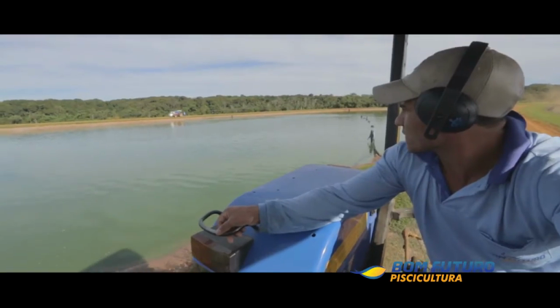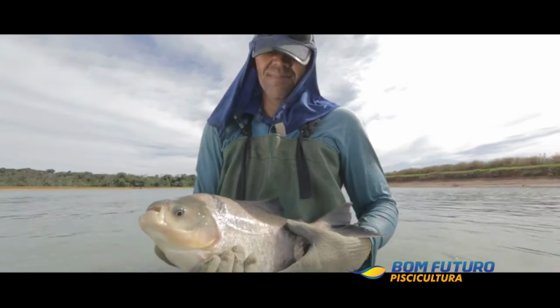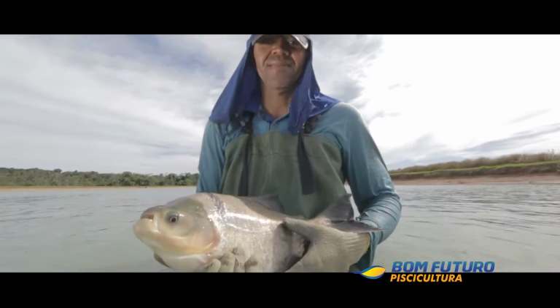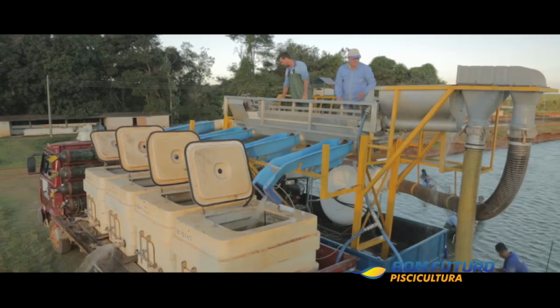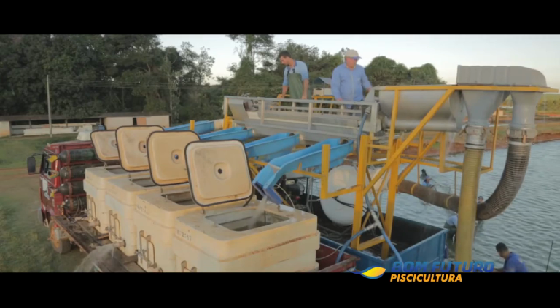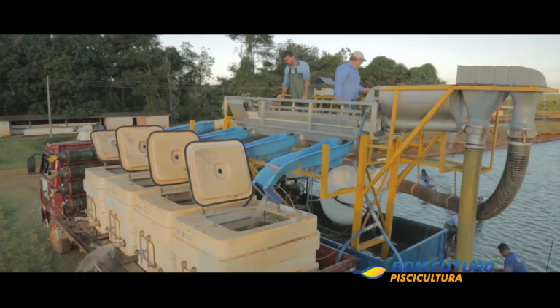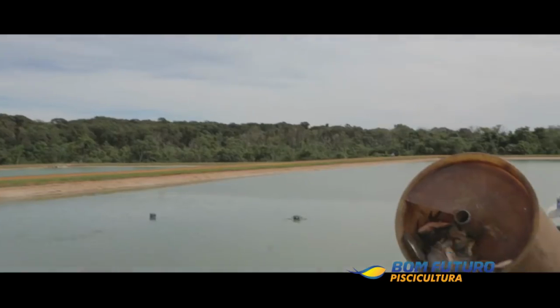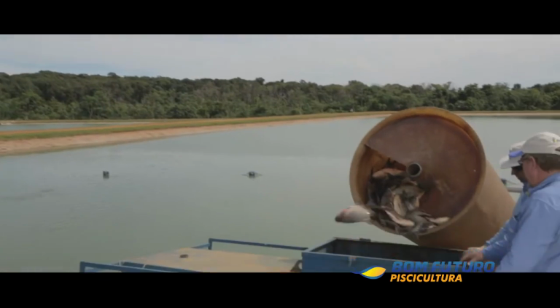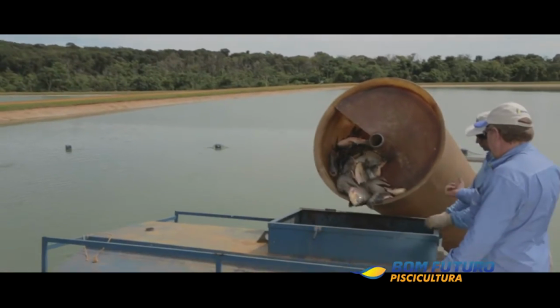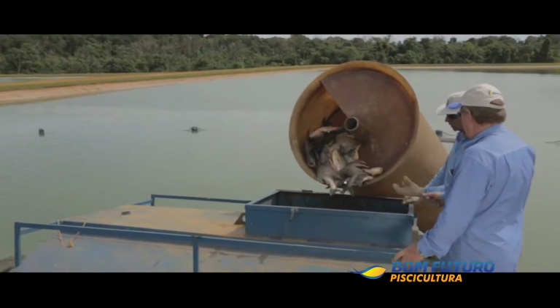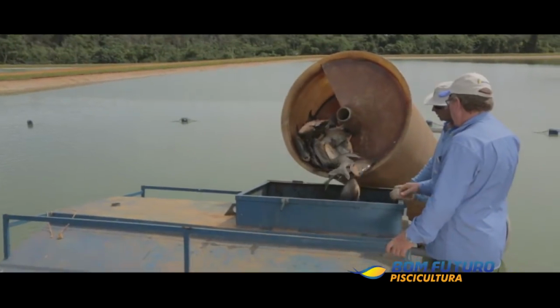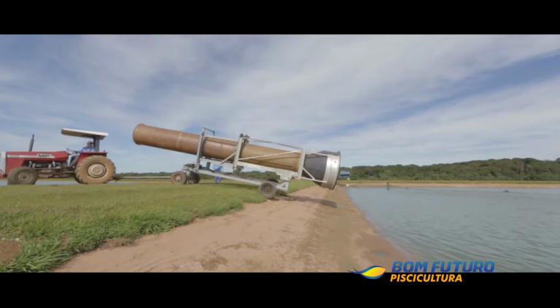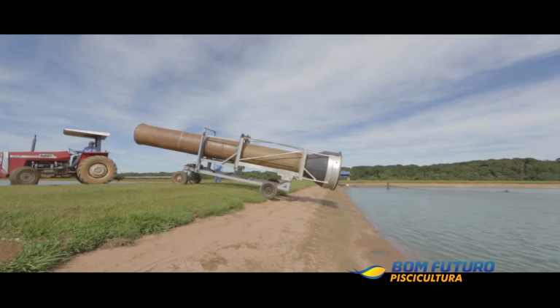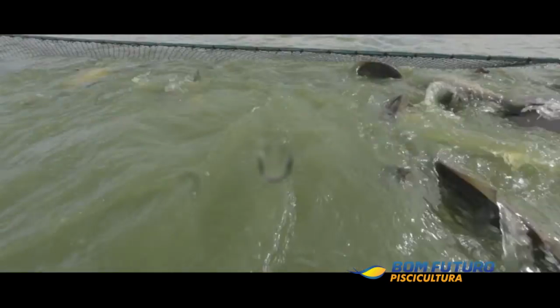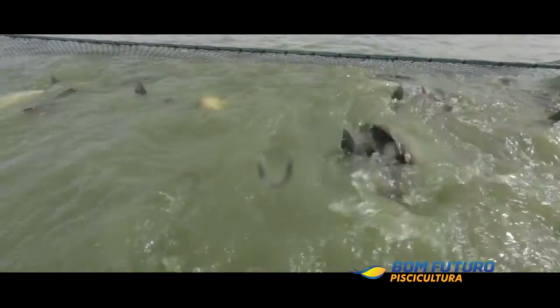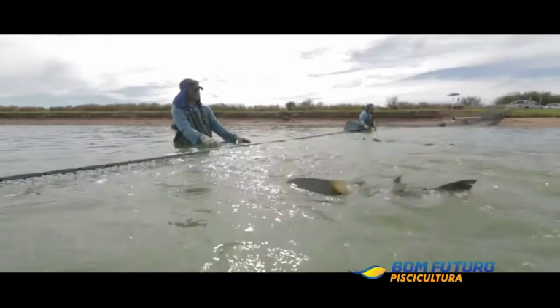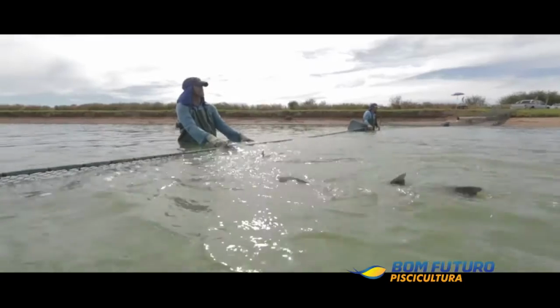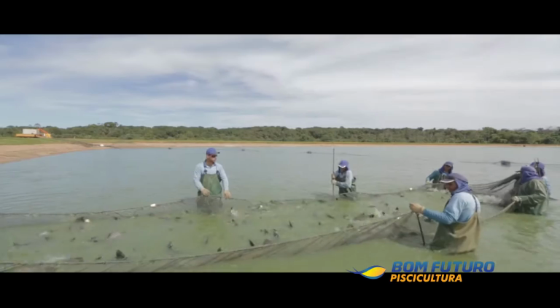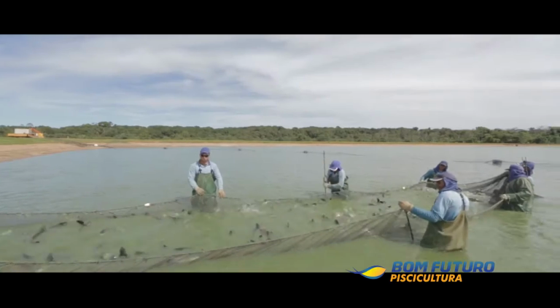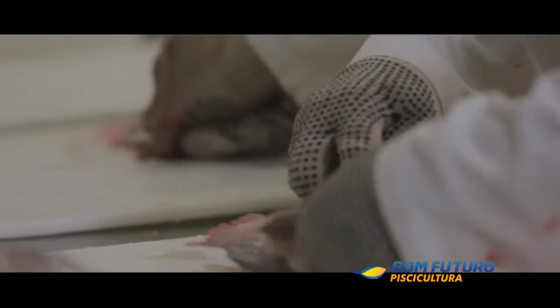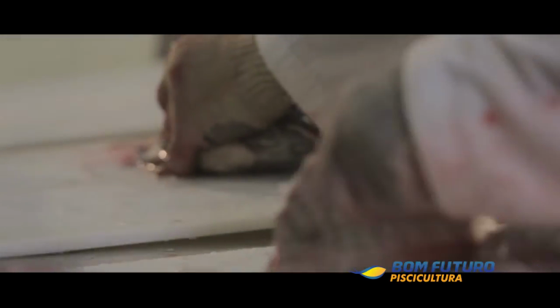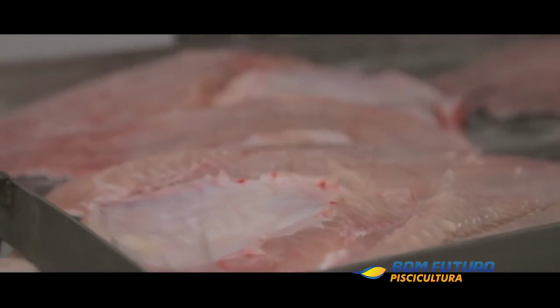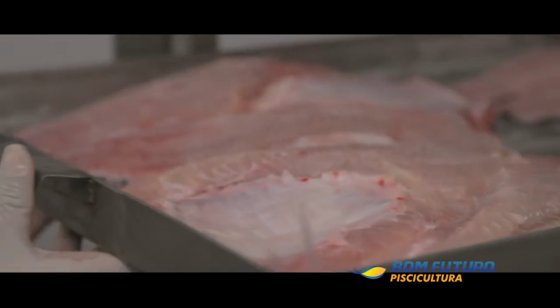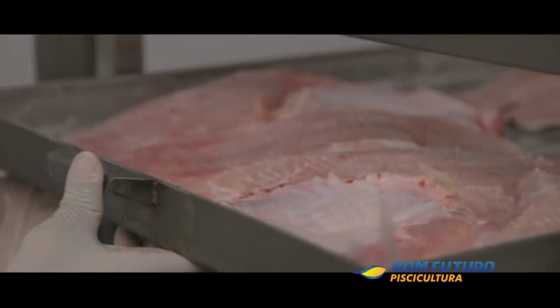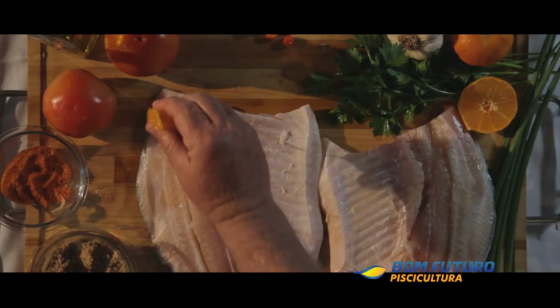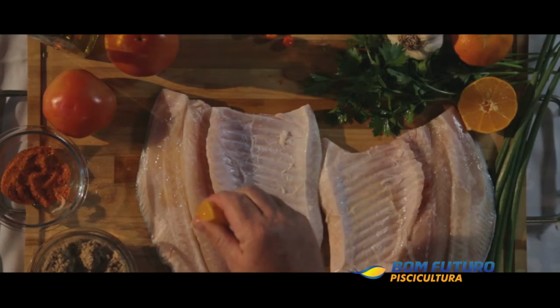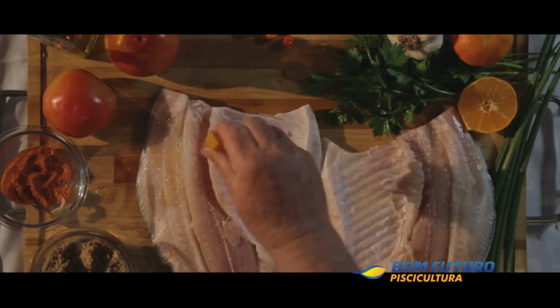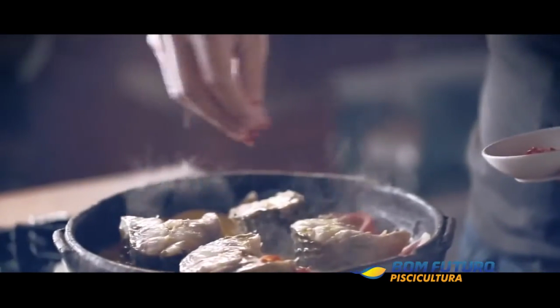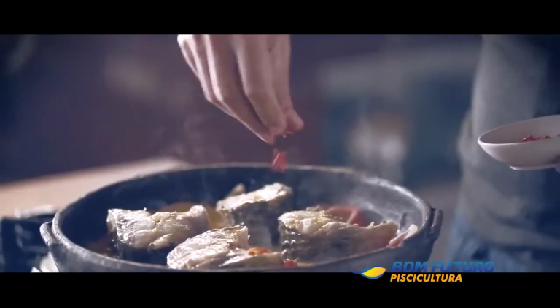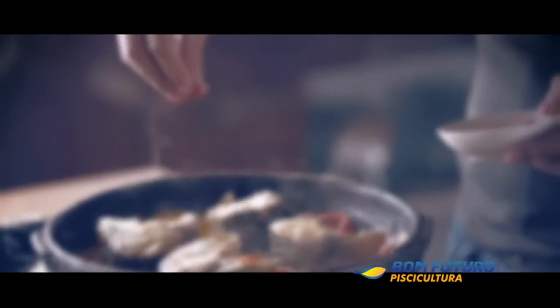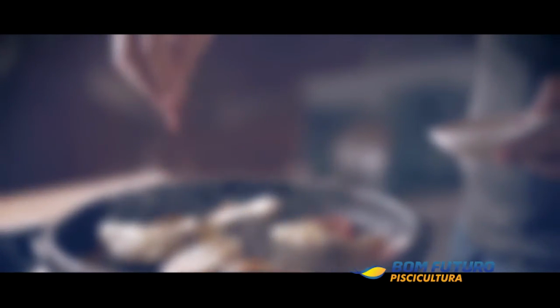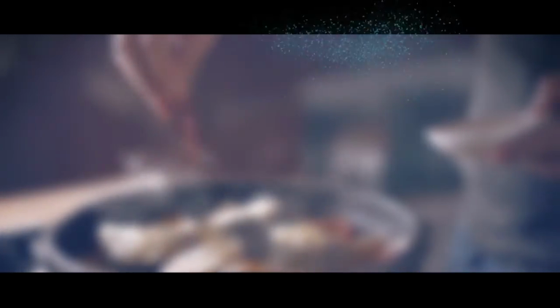The constant improvement in the area of Bon Futuro's Fish Farming, the research about recent news on the market, and high technology investments, have an important and satisfactory result: healthy, delicious, and sustainable fish at Brazilian meals.